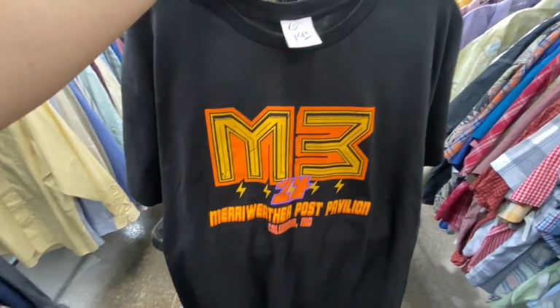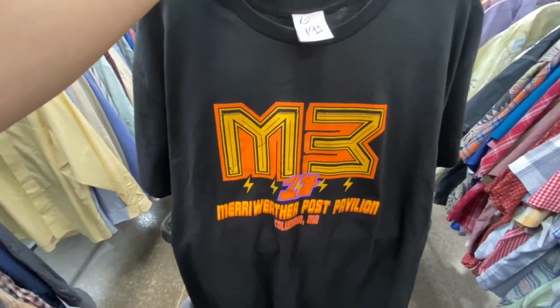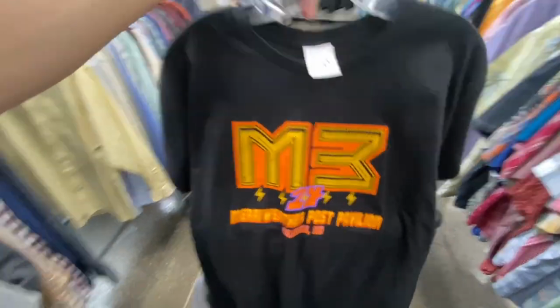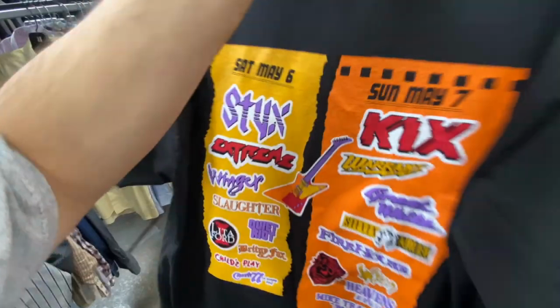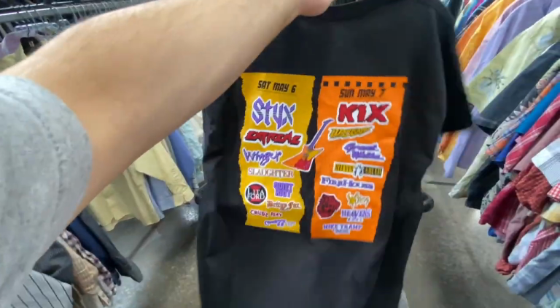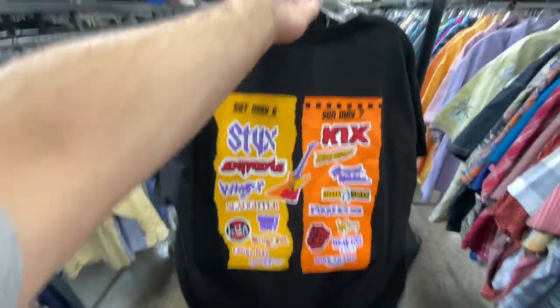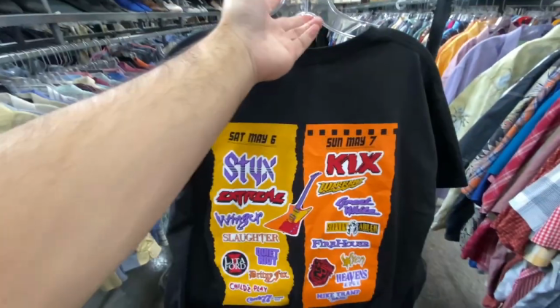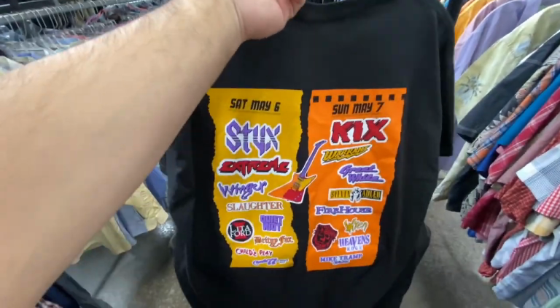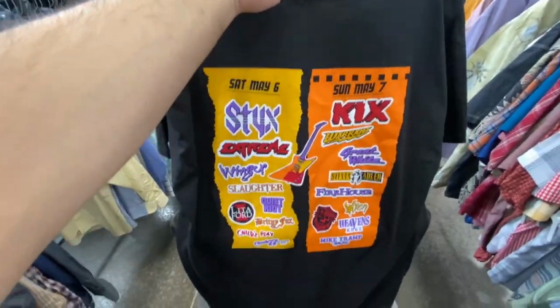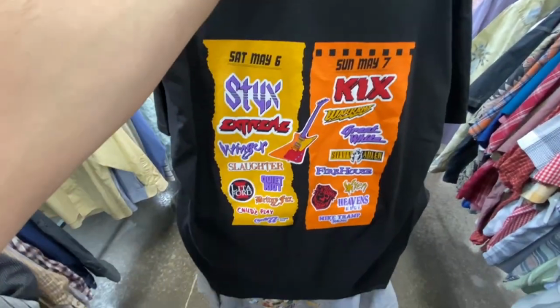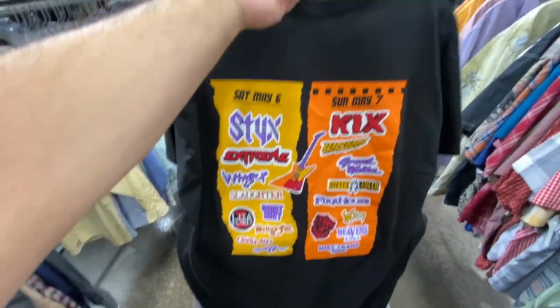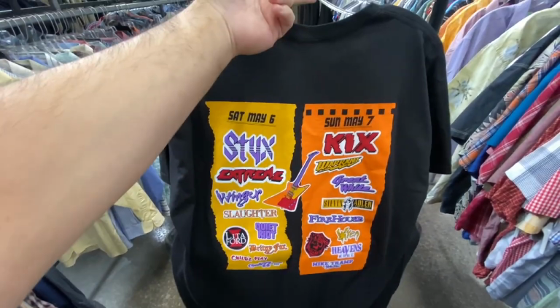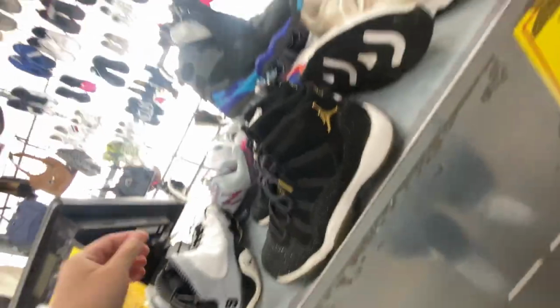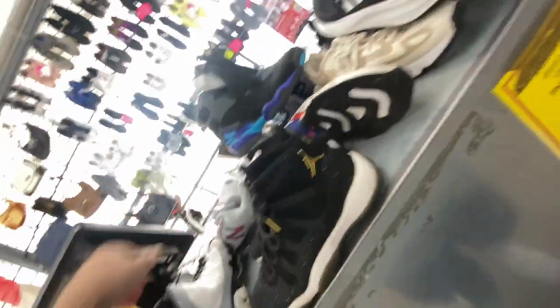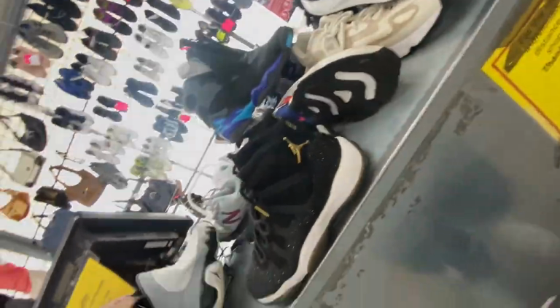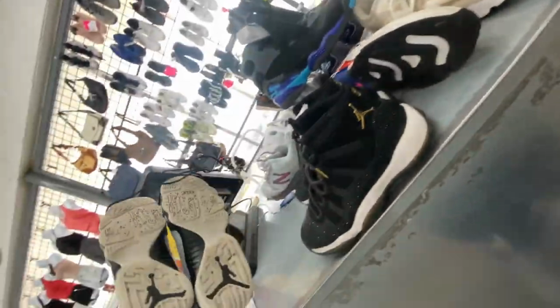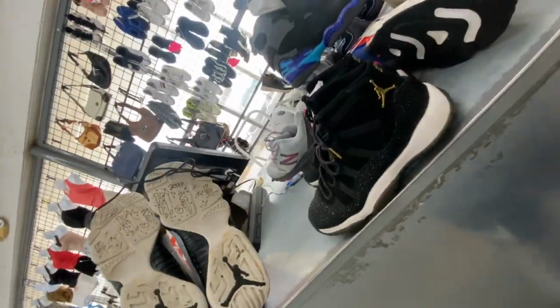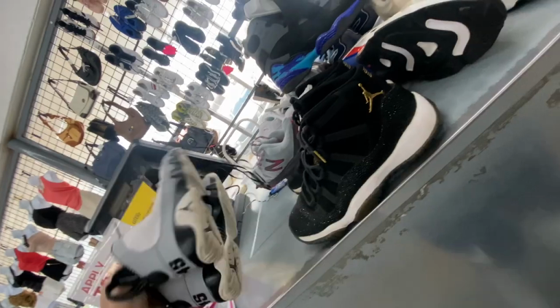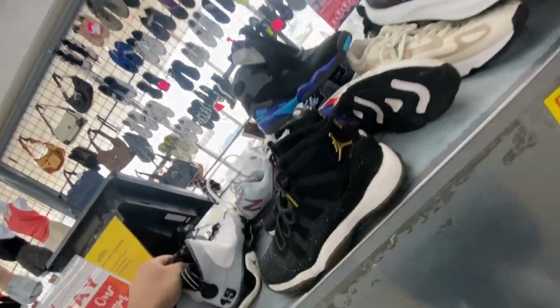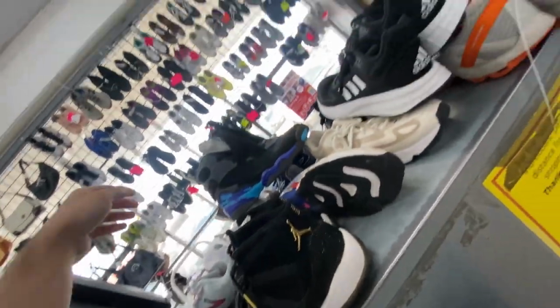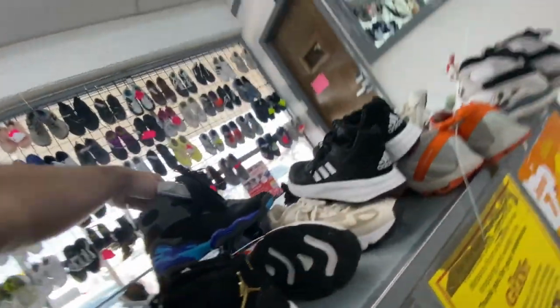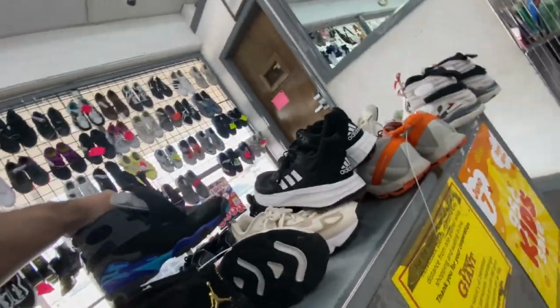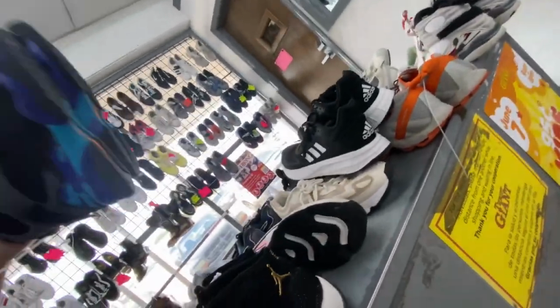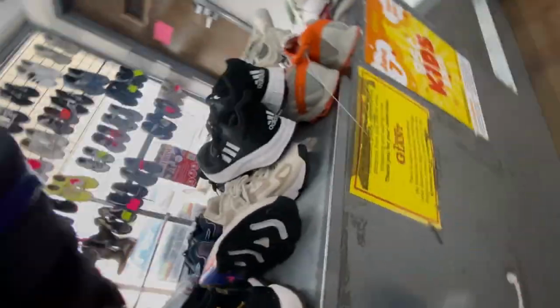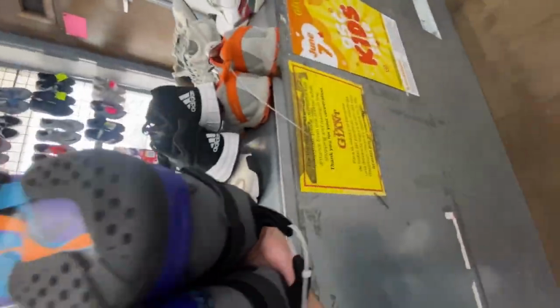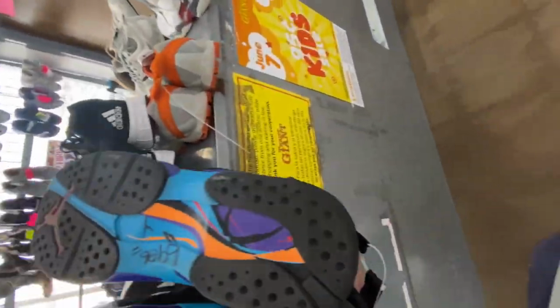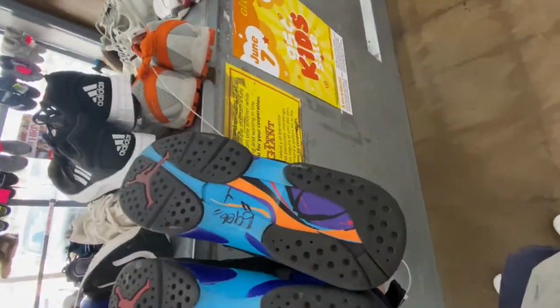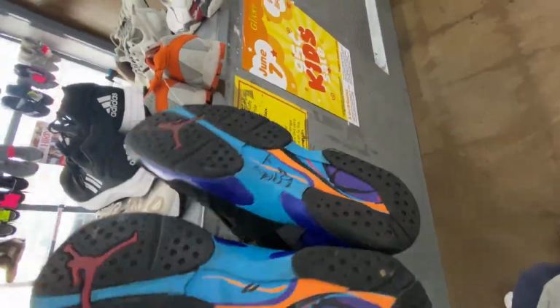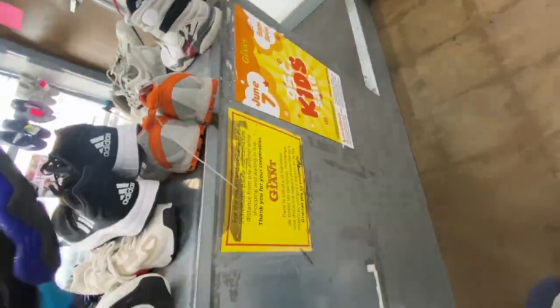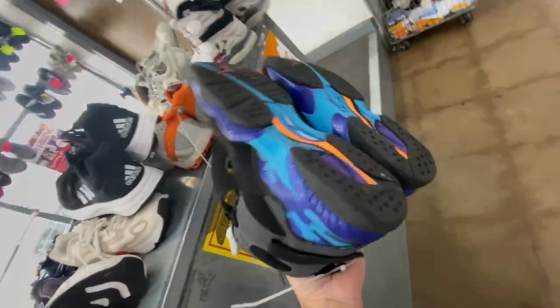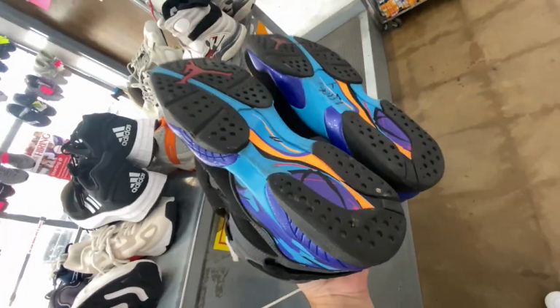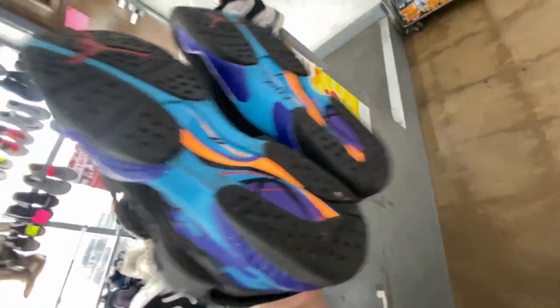For $1.99, we got the M3 Rock Festival 2014 tee, and then on the back you got all the bands on the big graphic.